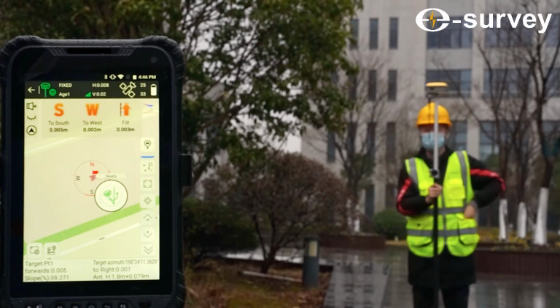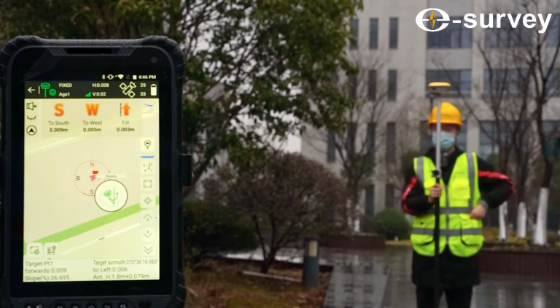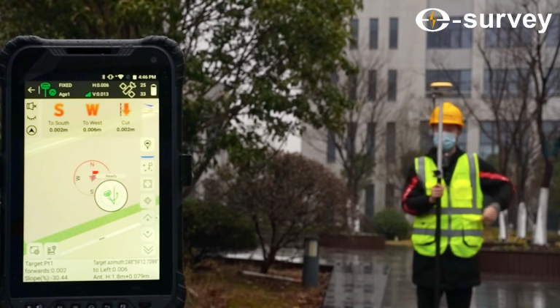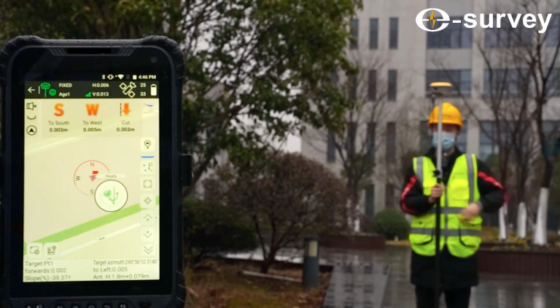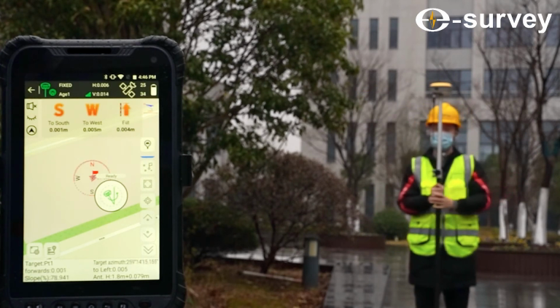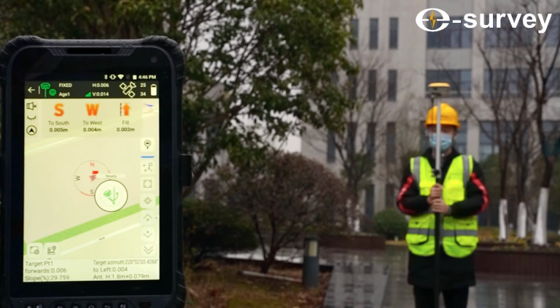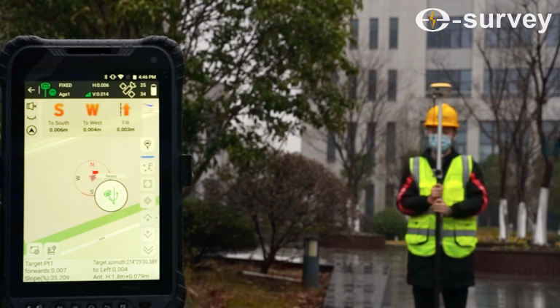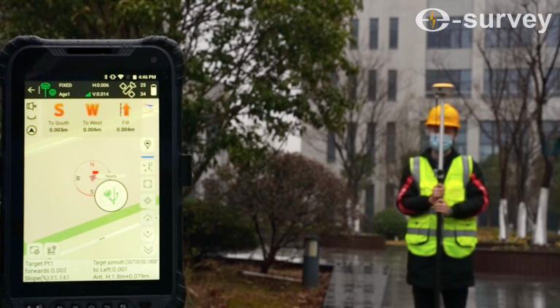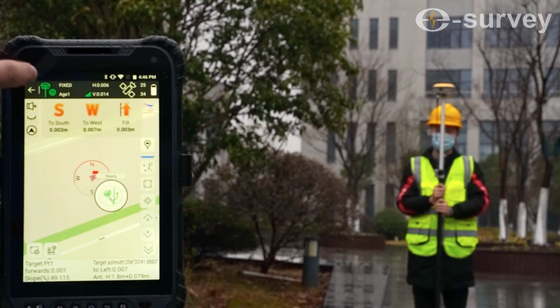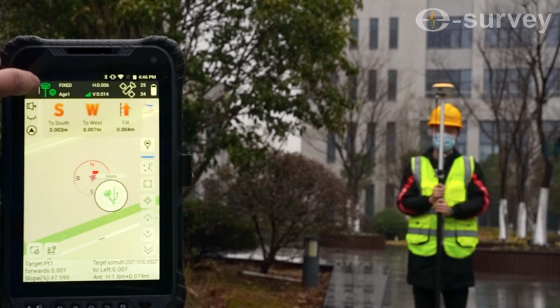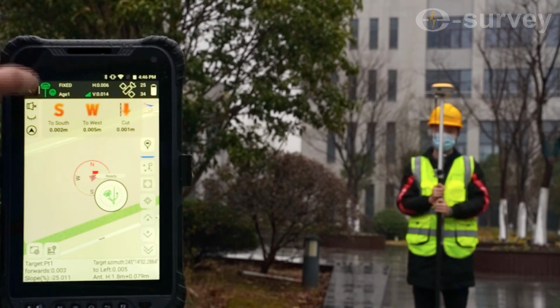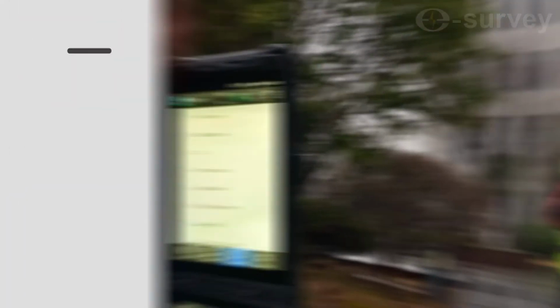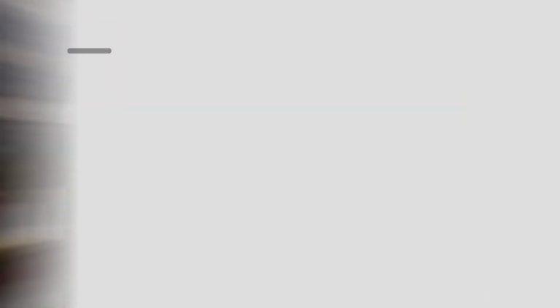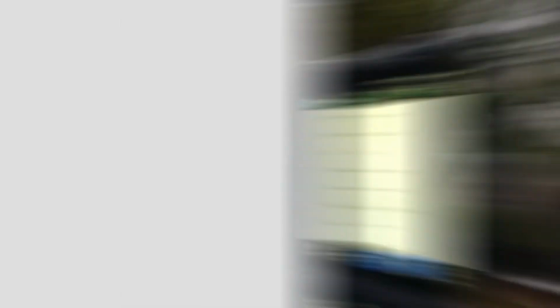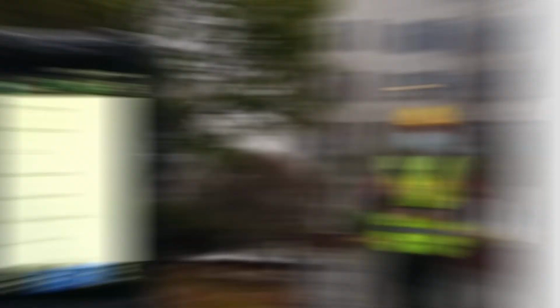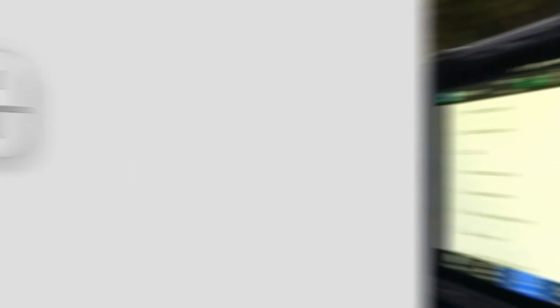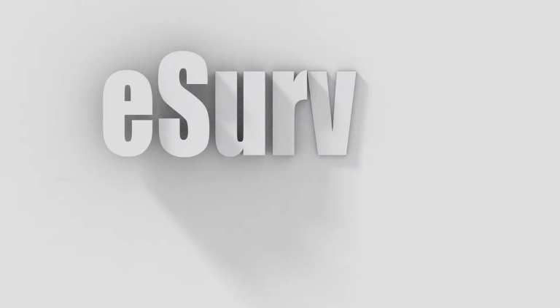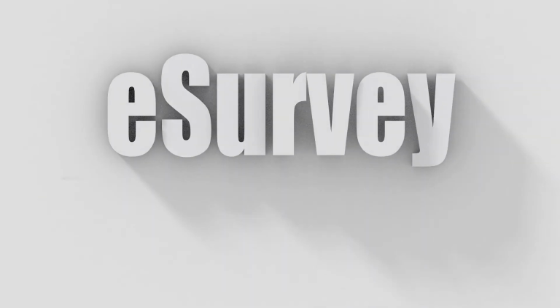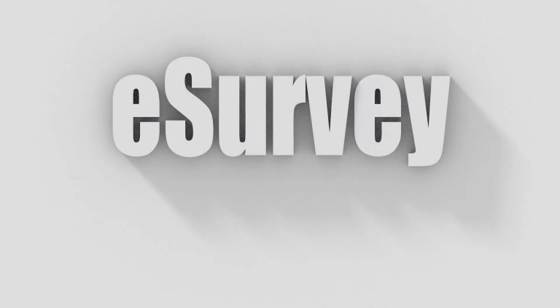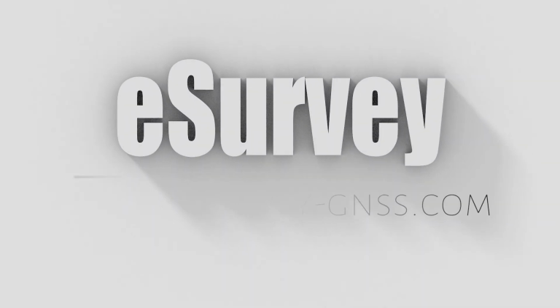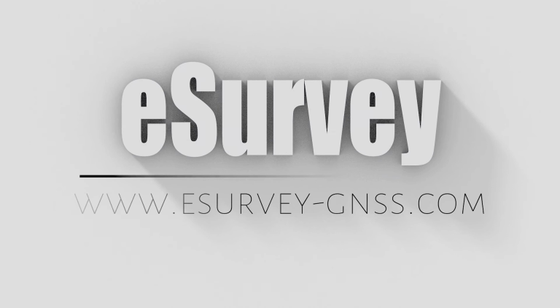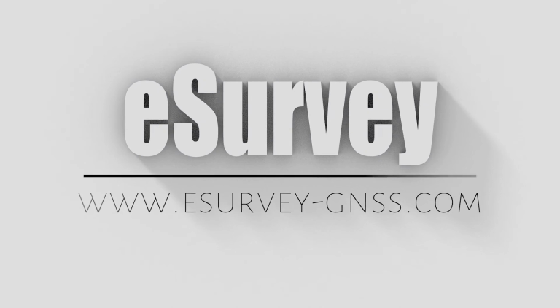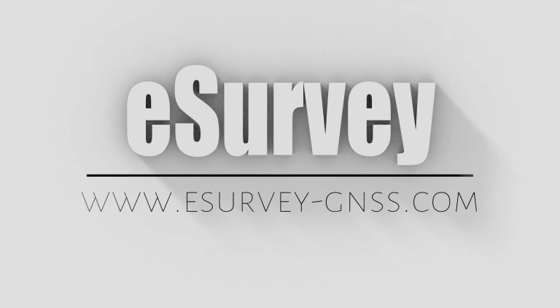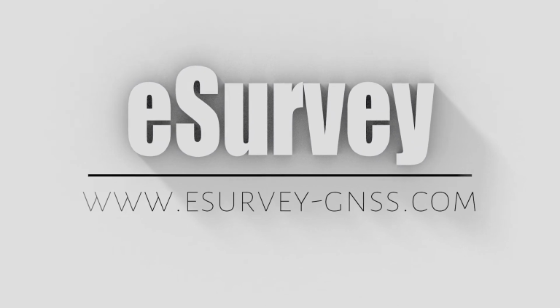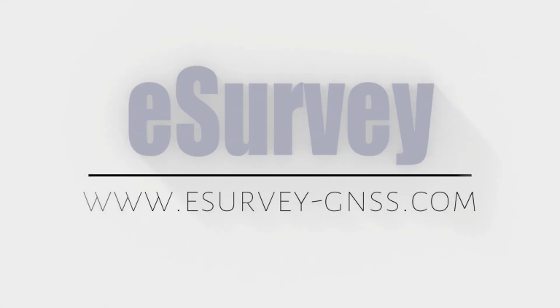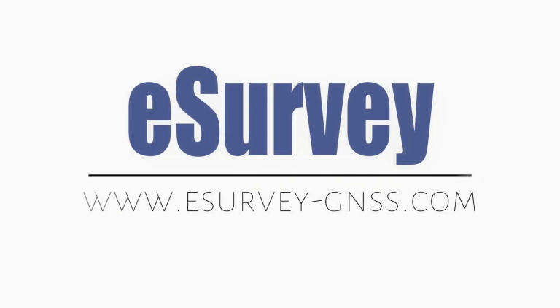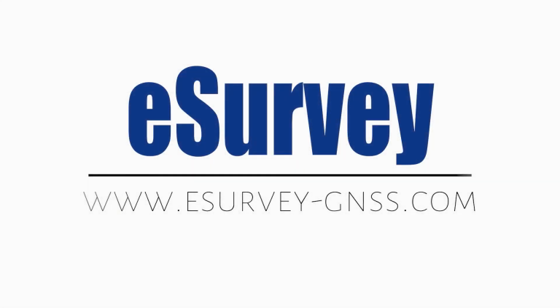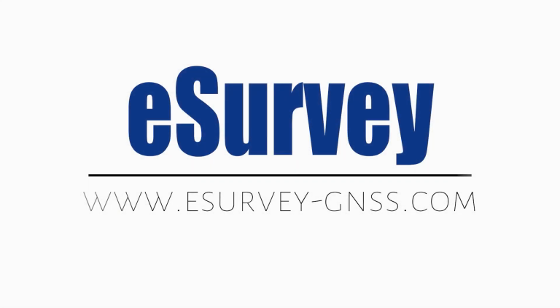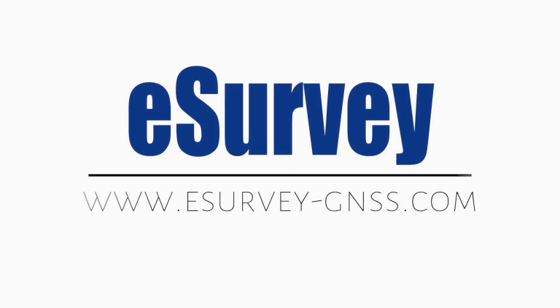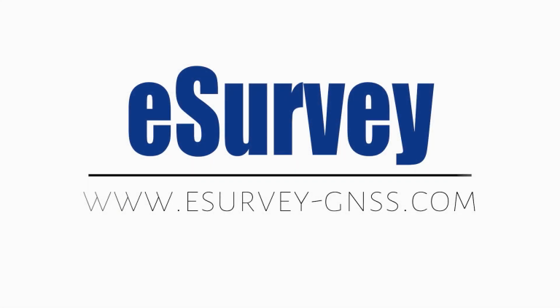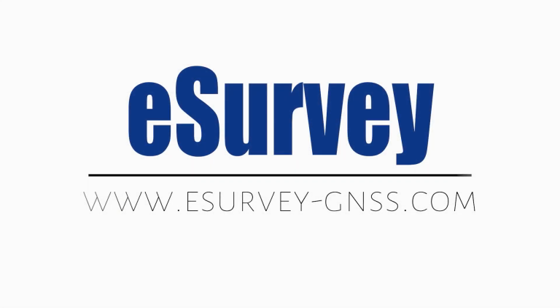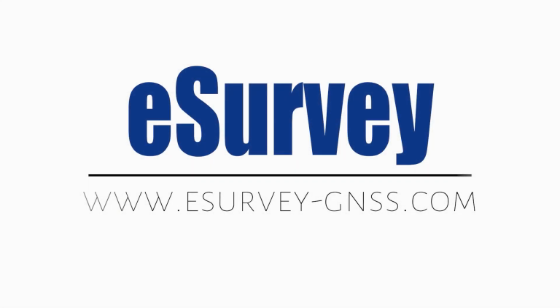Please like and subscribe for more videos. Thanks.